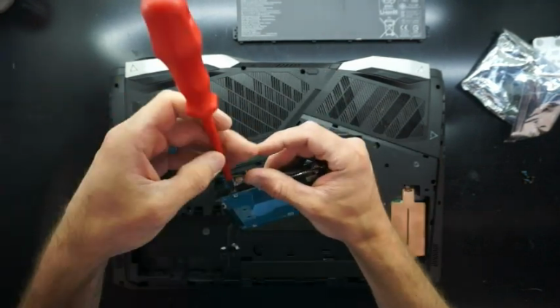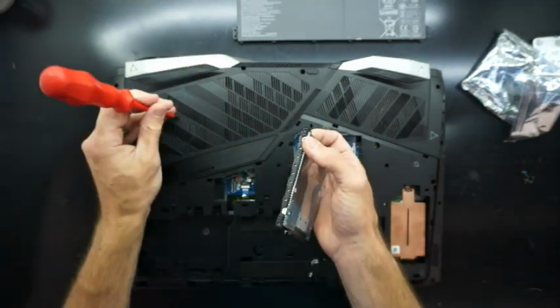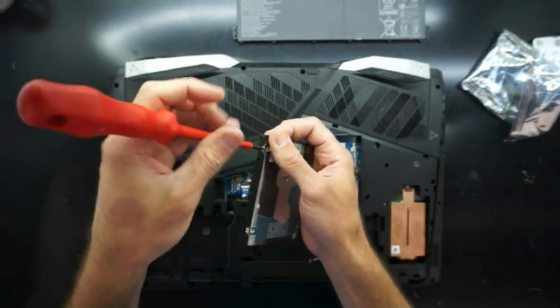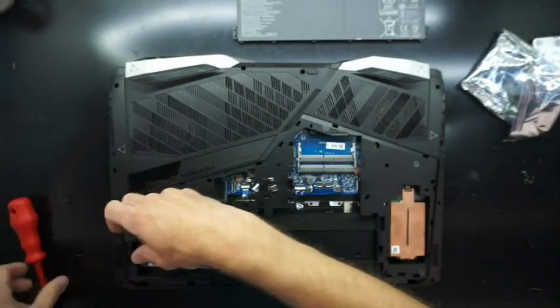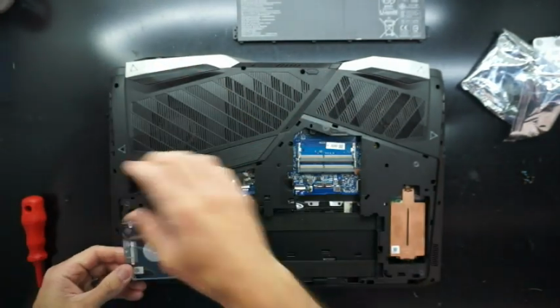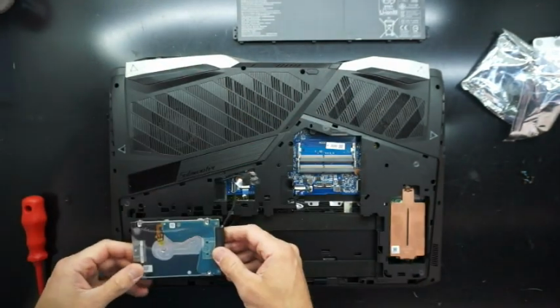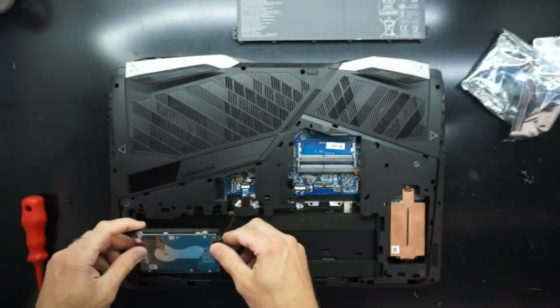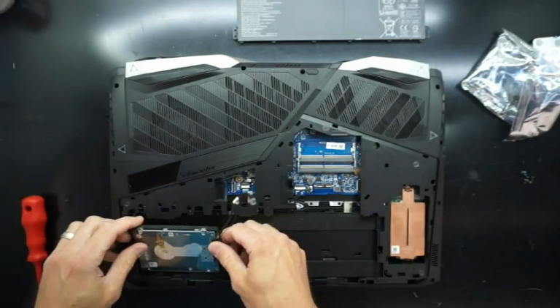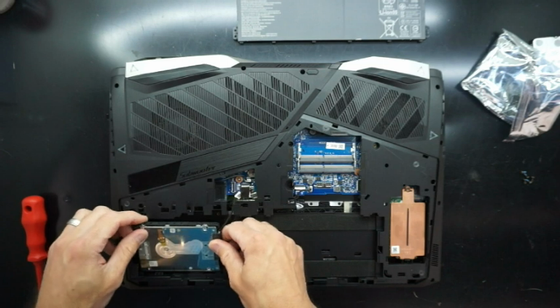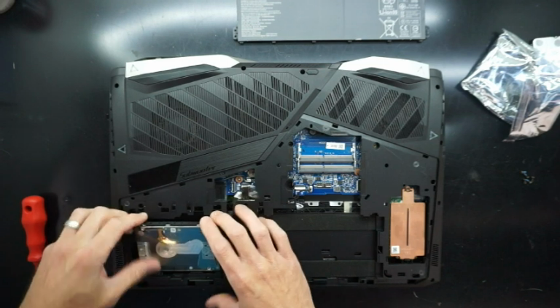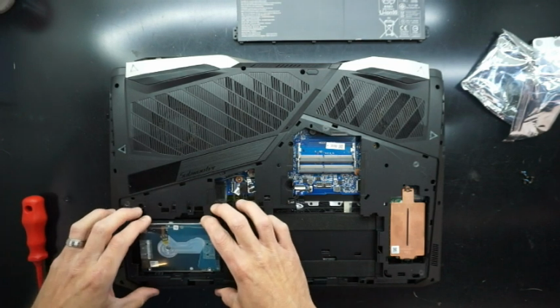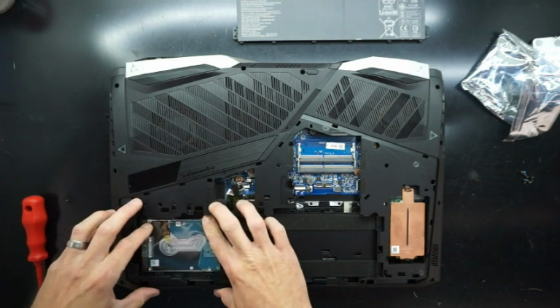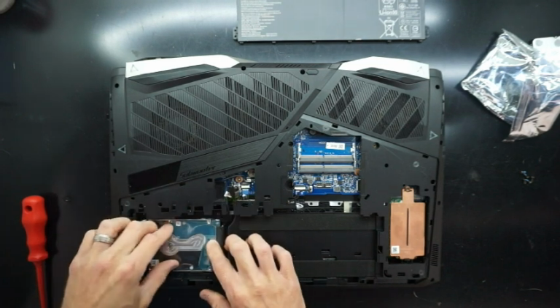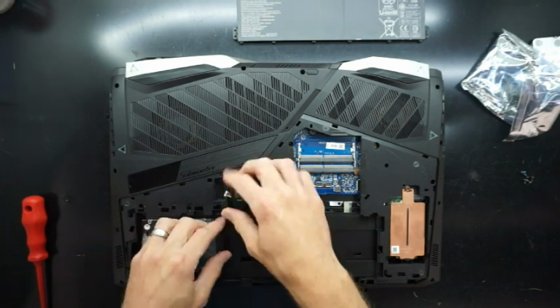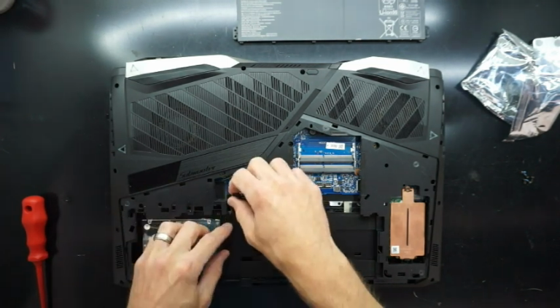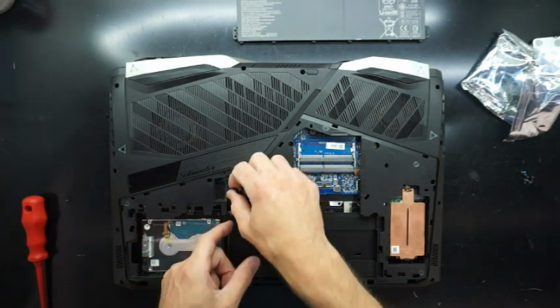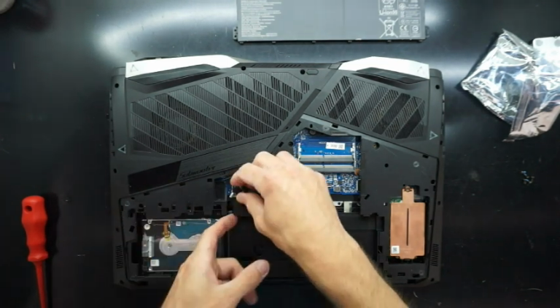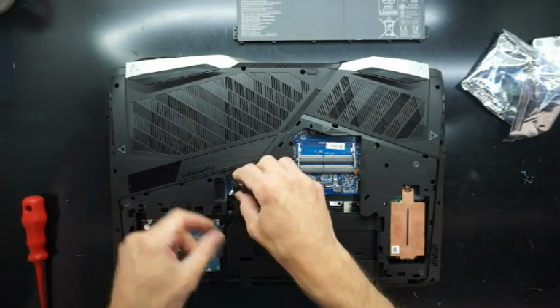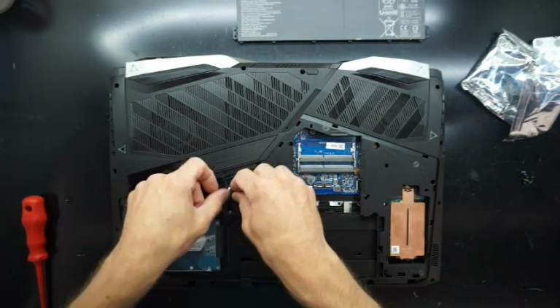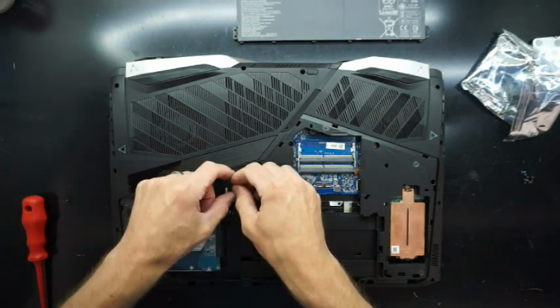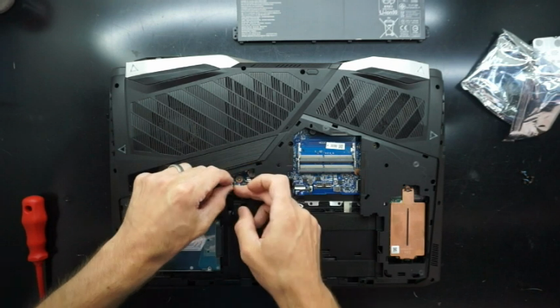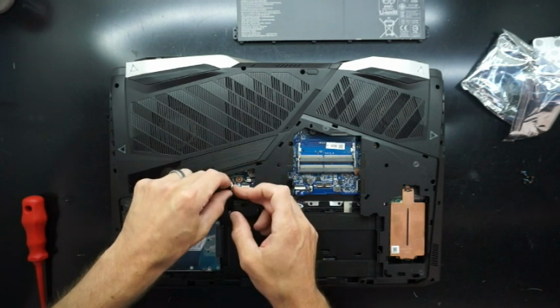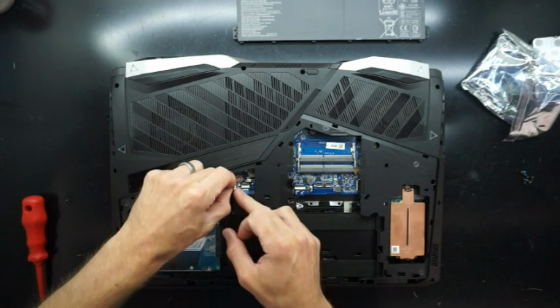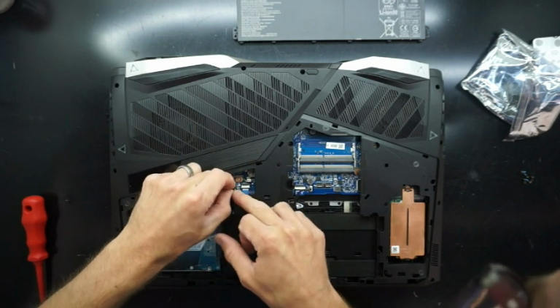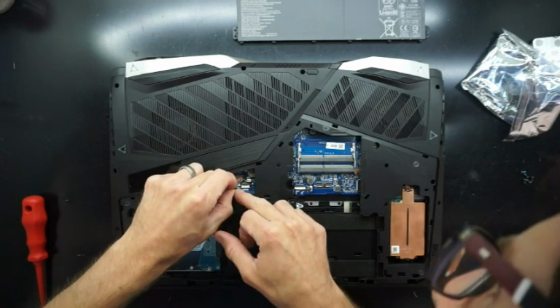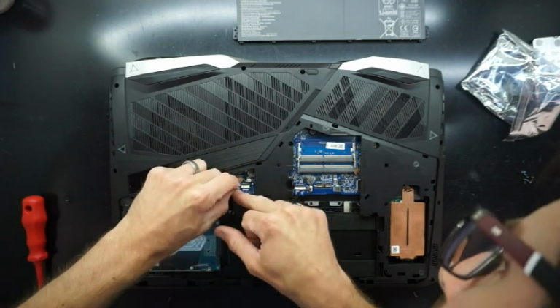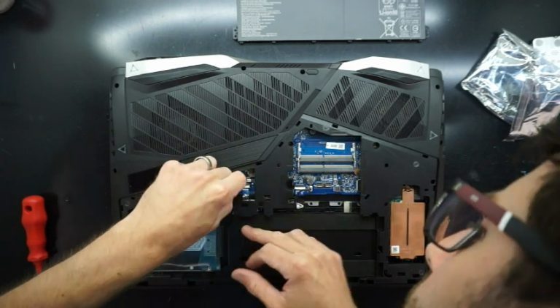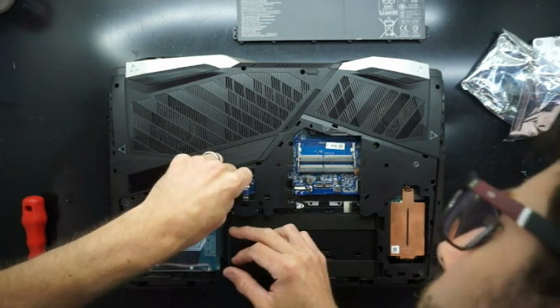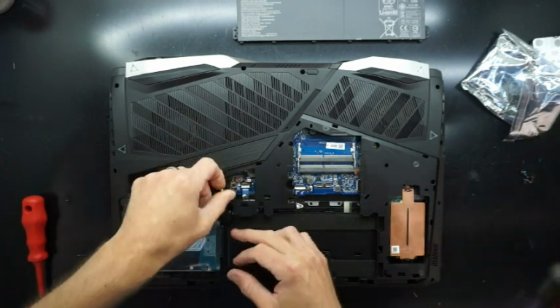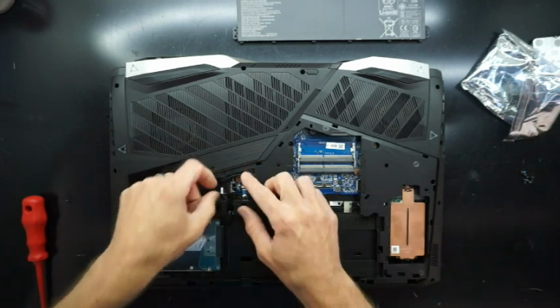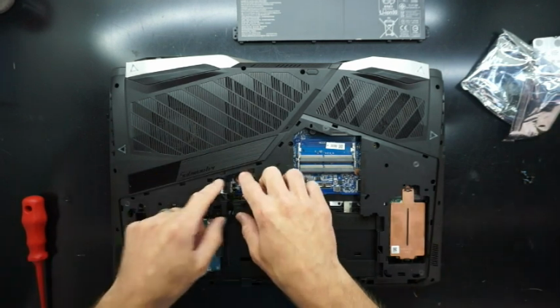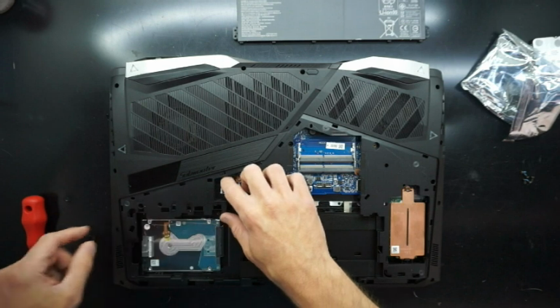Overall the look of this laptop I found a bit too gamer-y, but at the same time the overall construction of it did seem rather good and nice and solid.